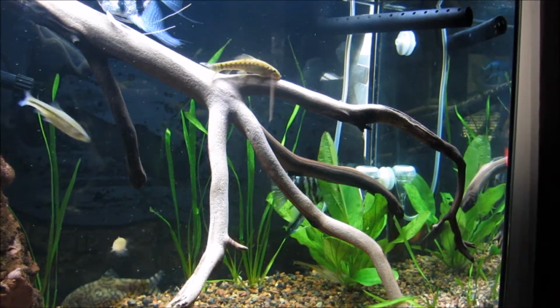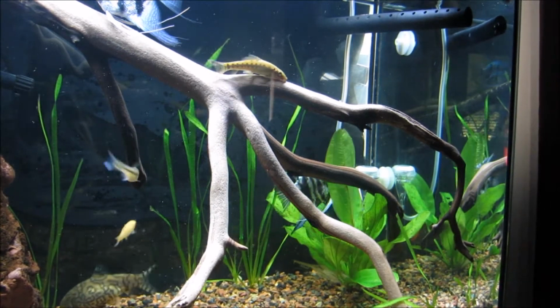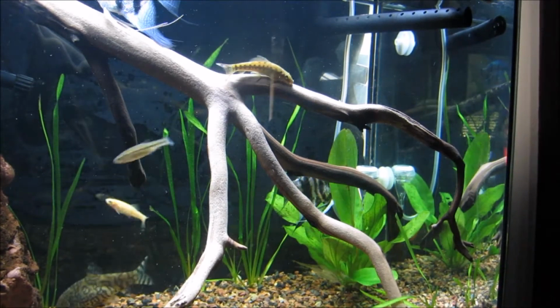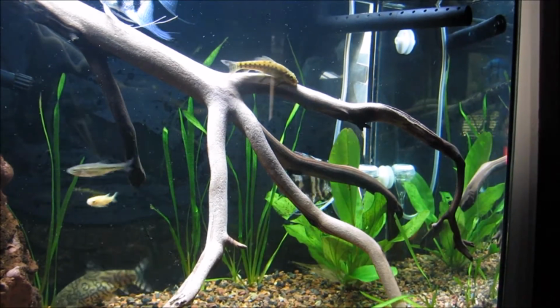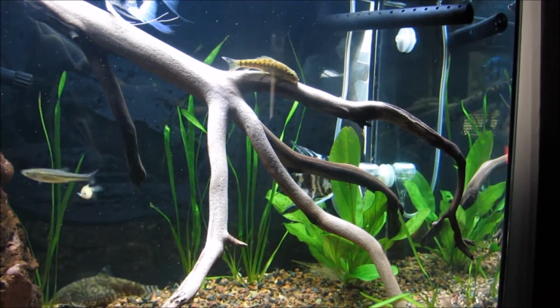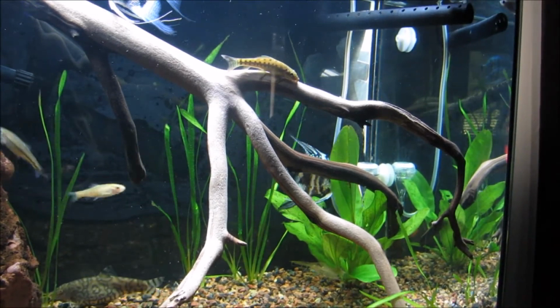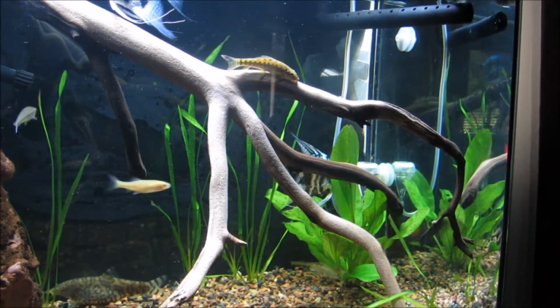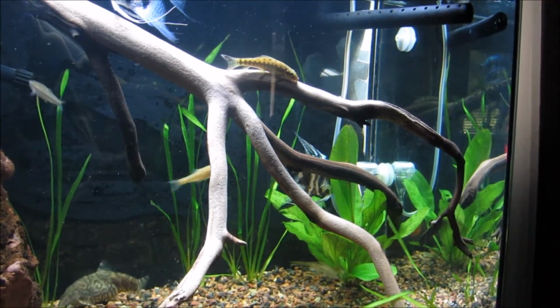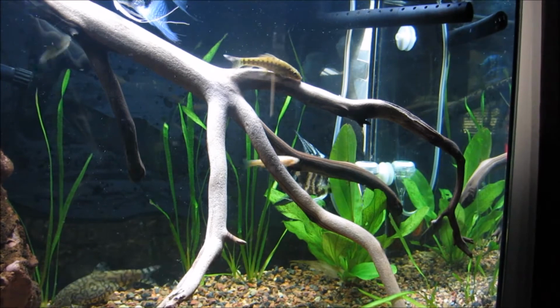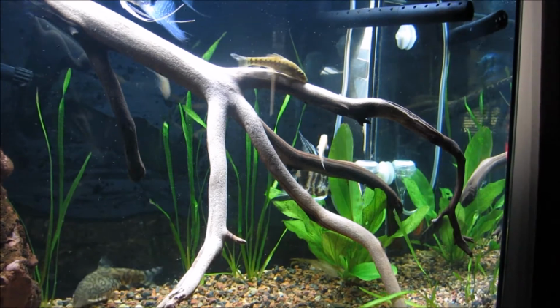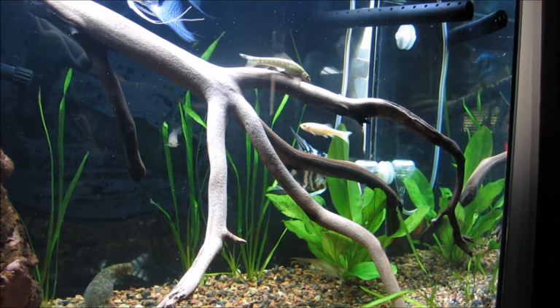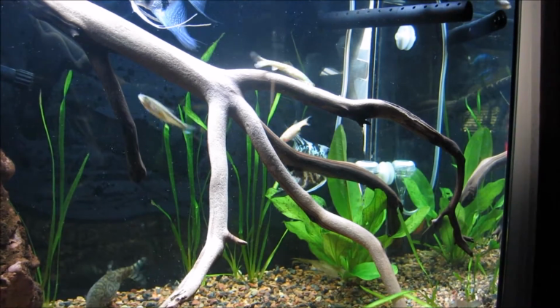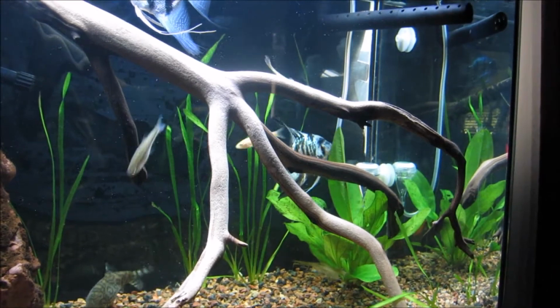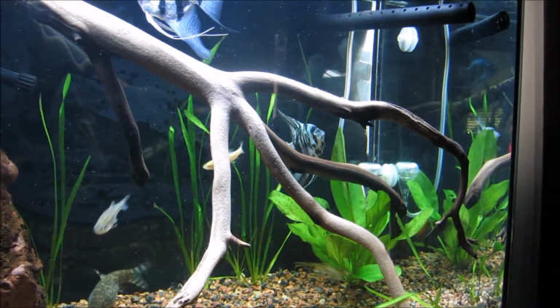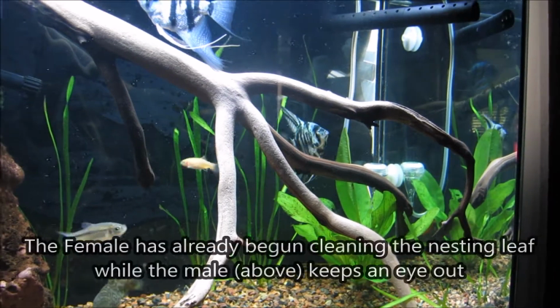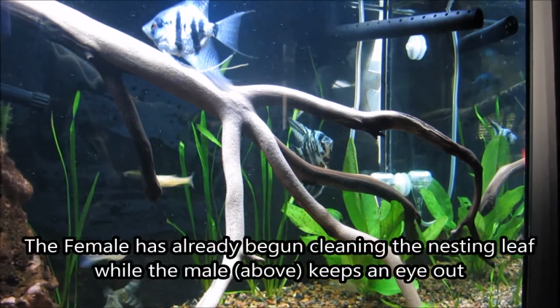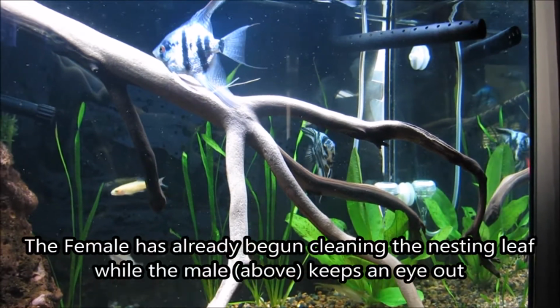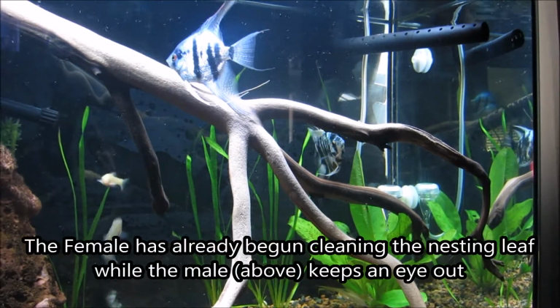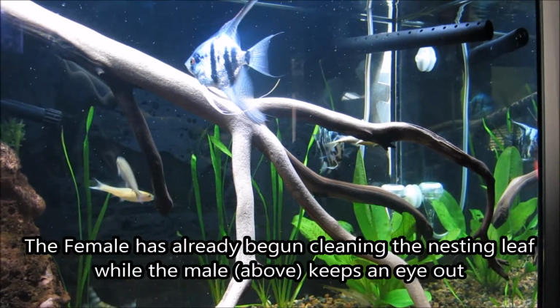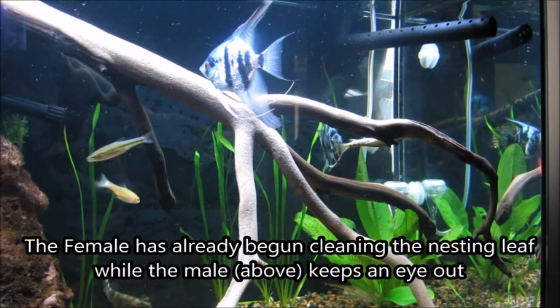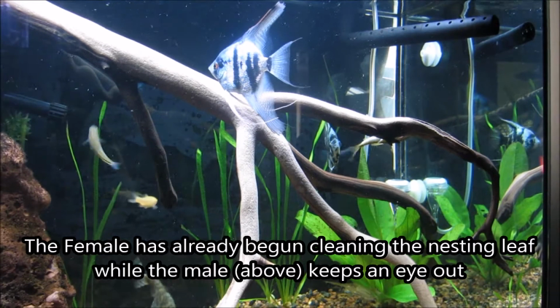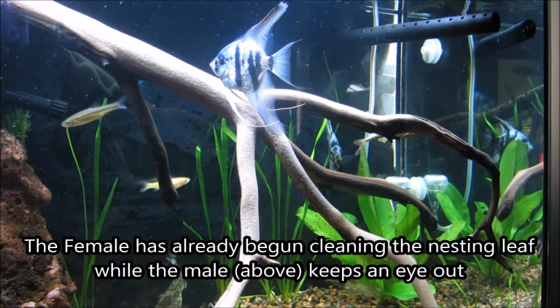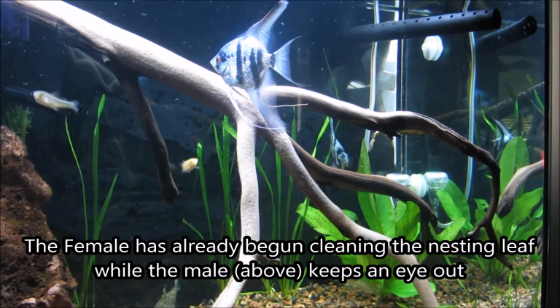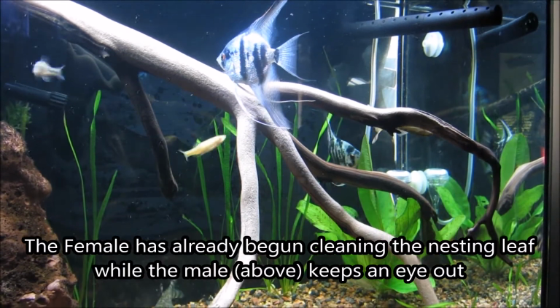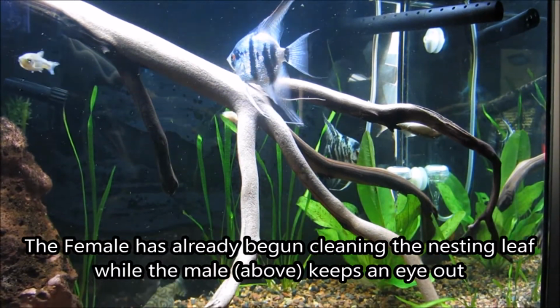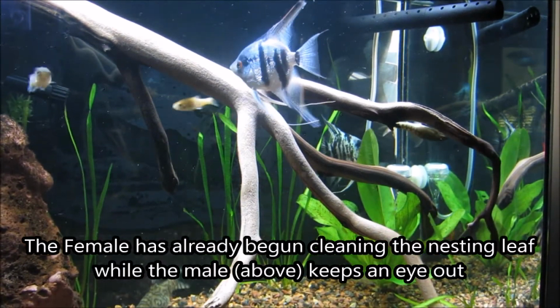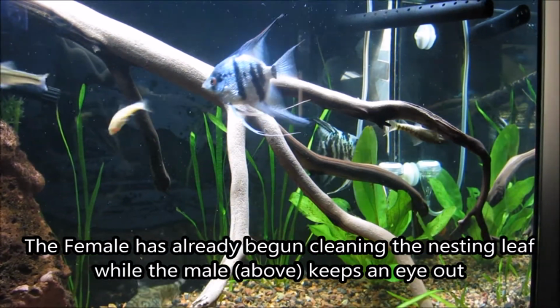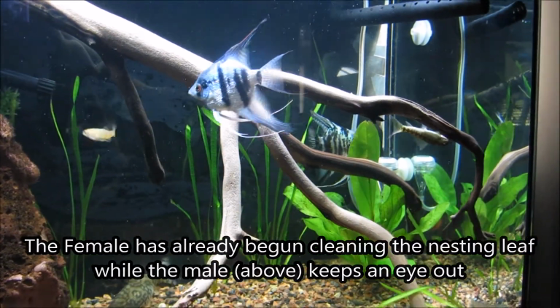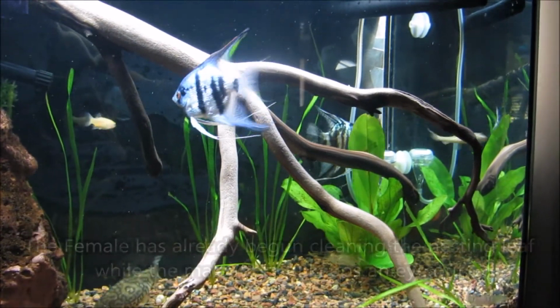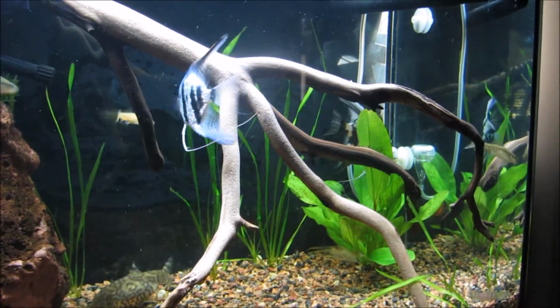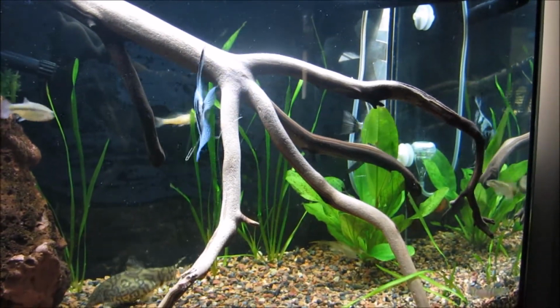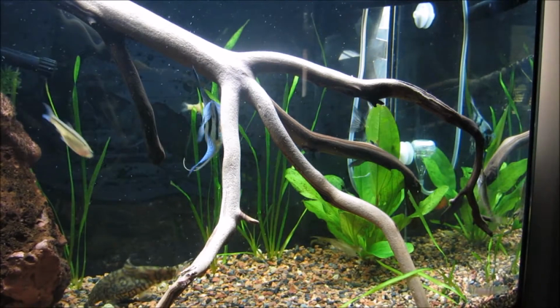When the angelfish are just about to spawn, you'll notice that they'll get extremely territorial, especially if they're kept with other fish. In this video, my pair of blue angels vigorously chase away my other fish, and they'll continue to defend their spawning area throughout the process.